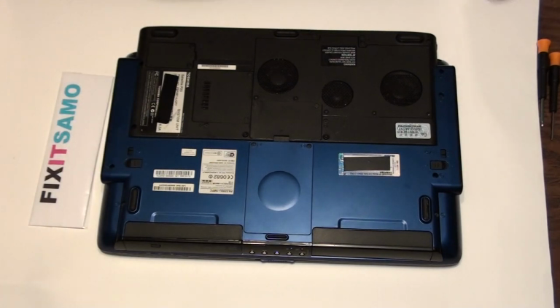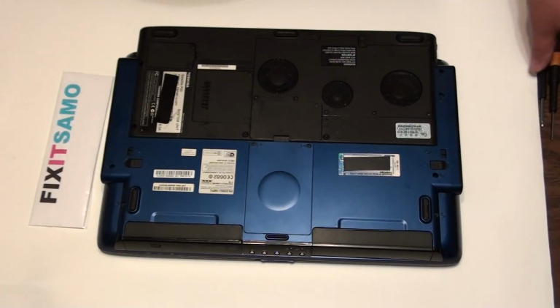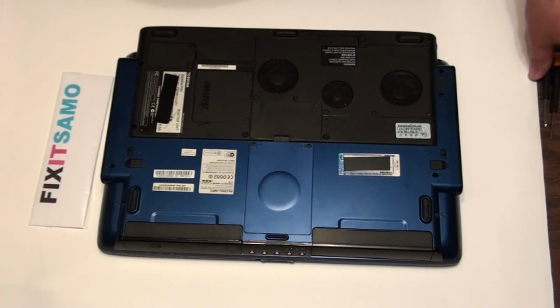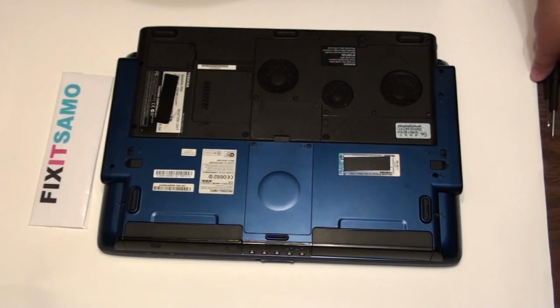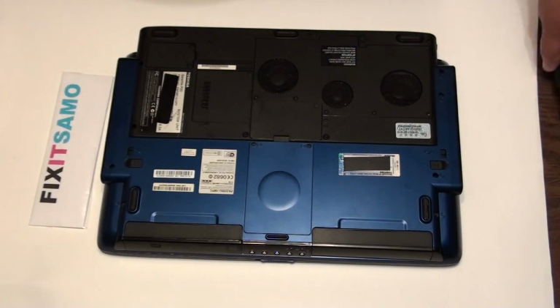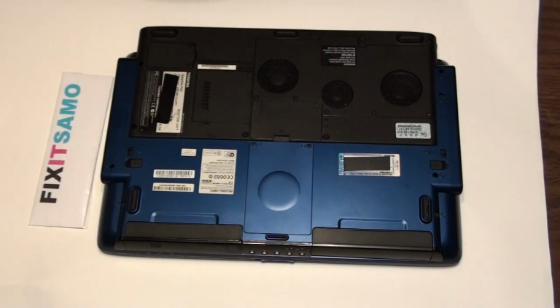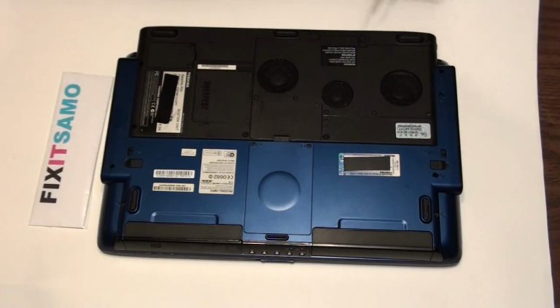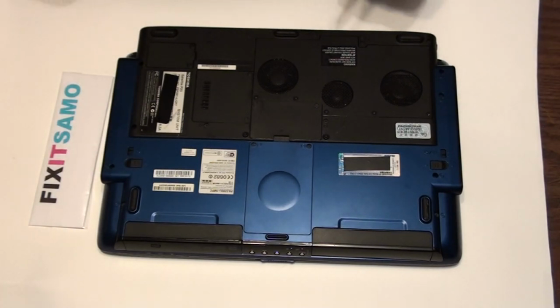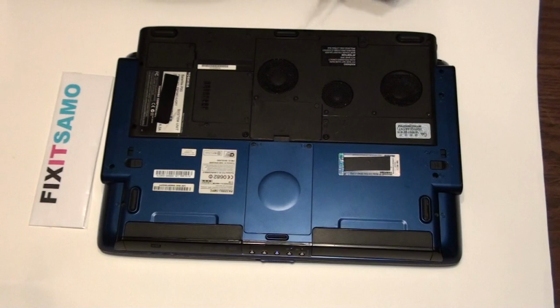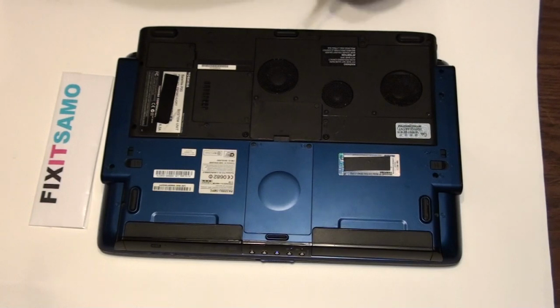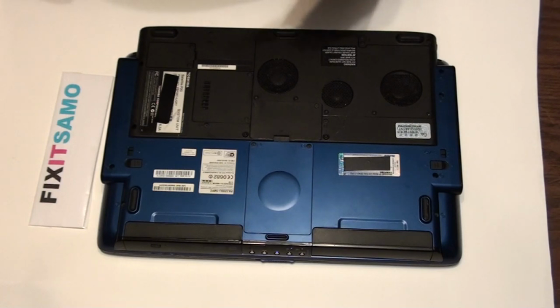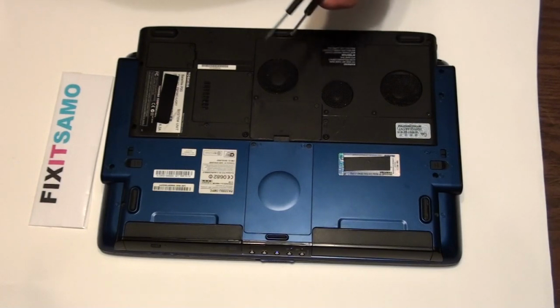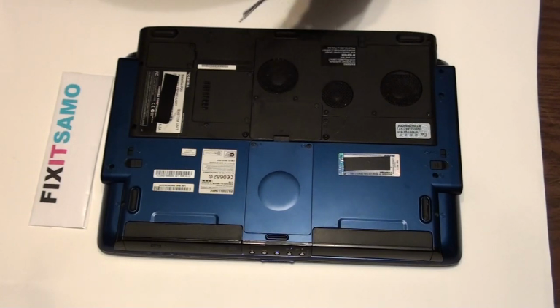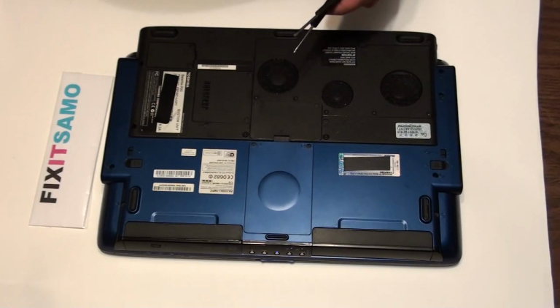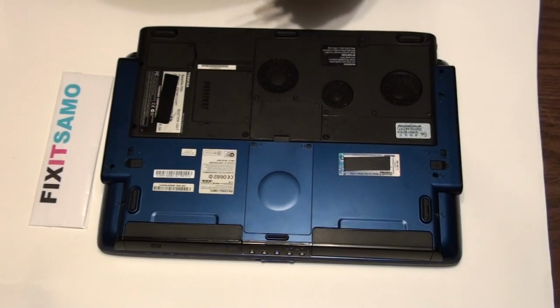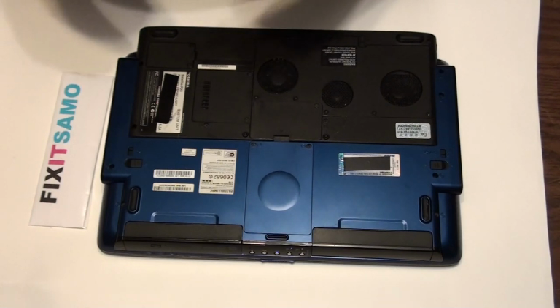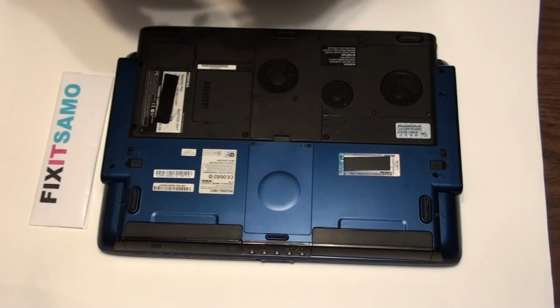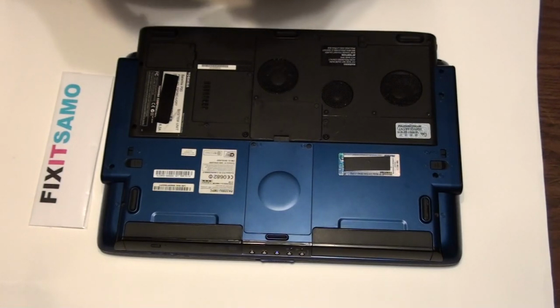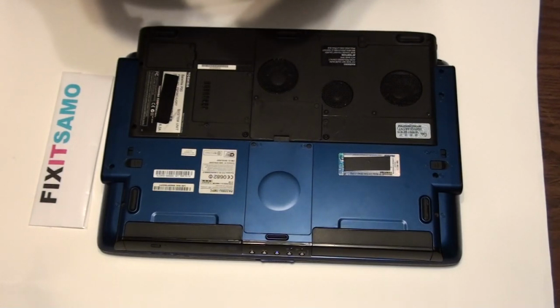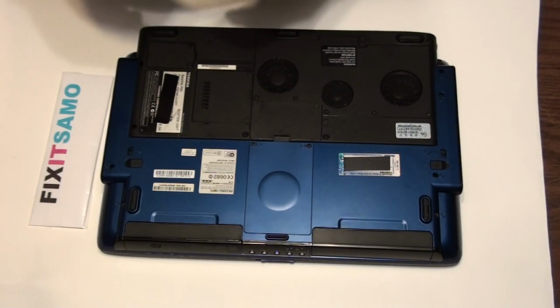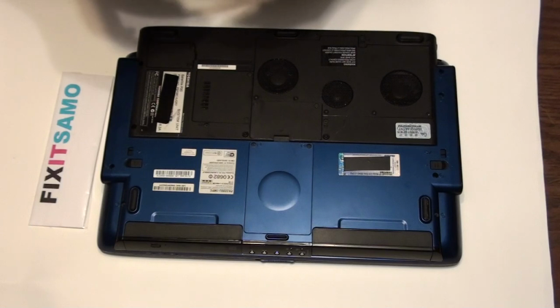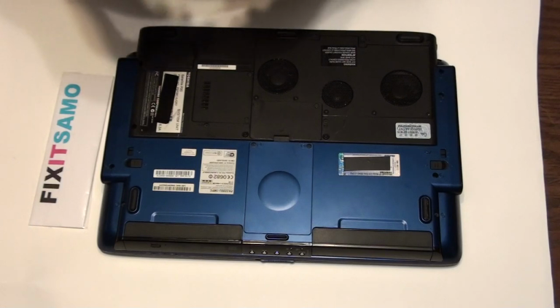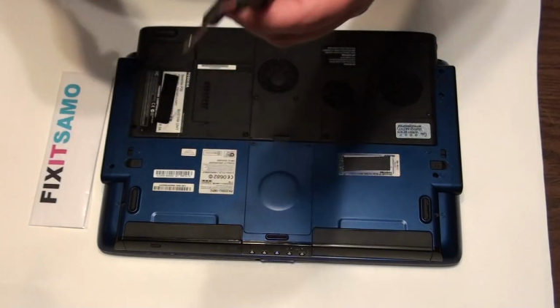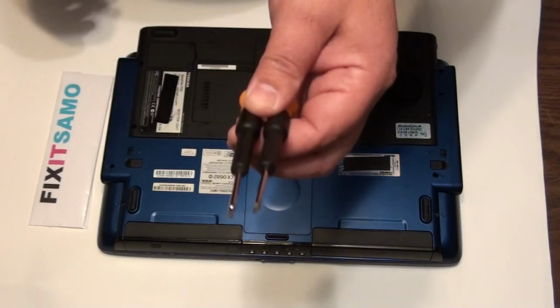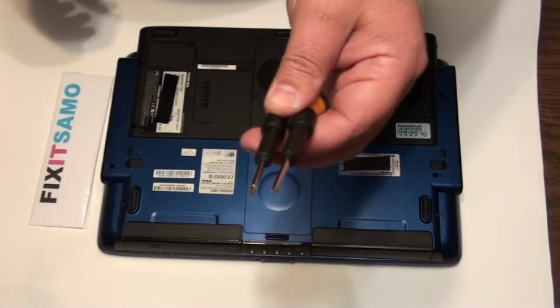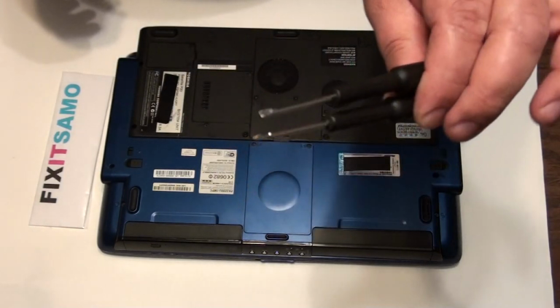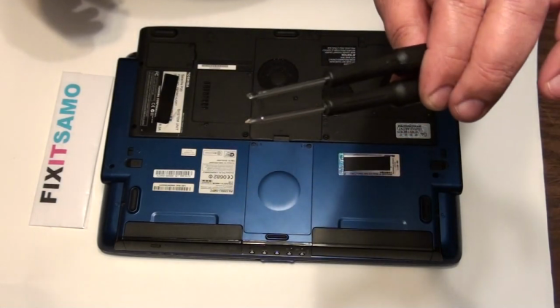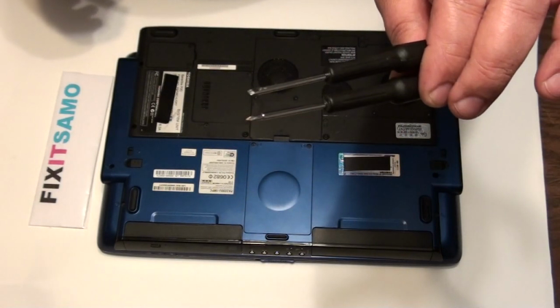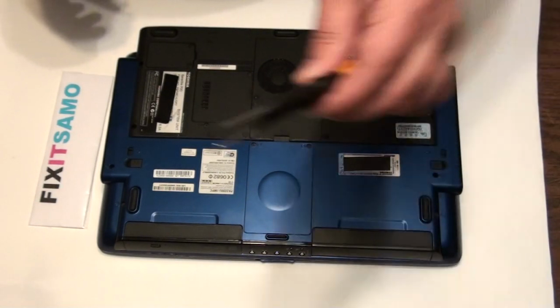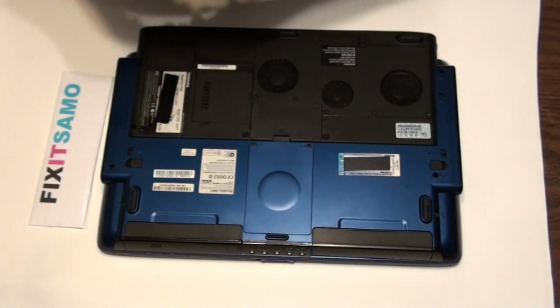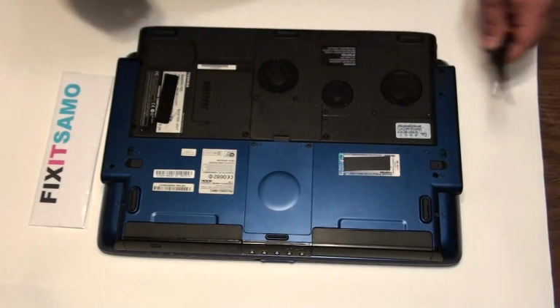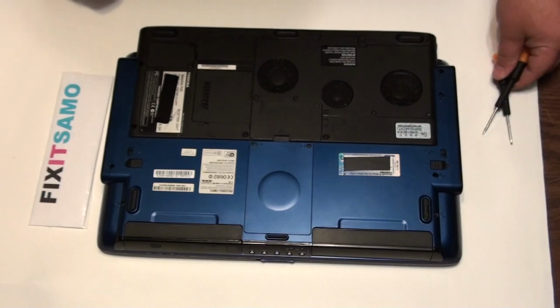Hello YouTube, how you doing today? Today's topic is going to be how to change the hard disk, memory, and the CD-ROM for your laptops. All you need is these two screwdrivers. Let's start.